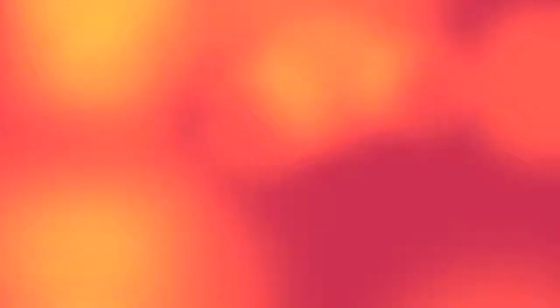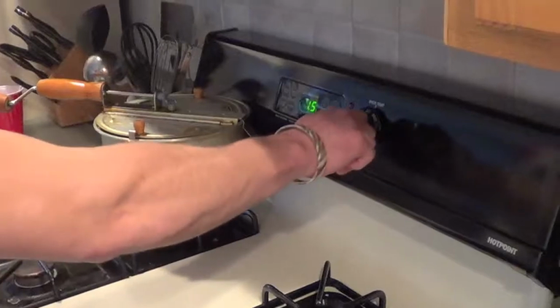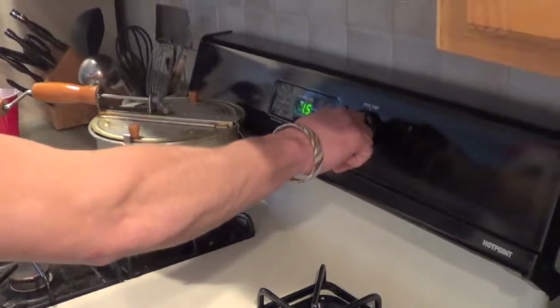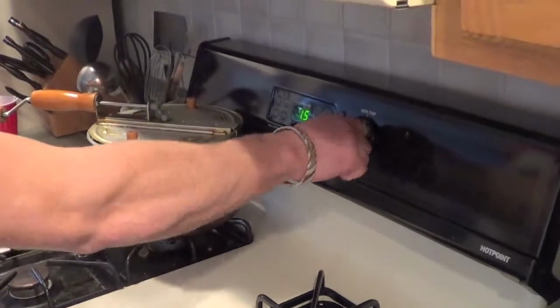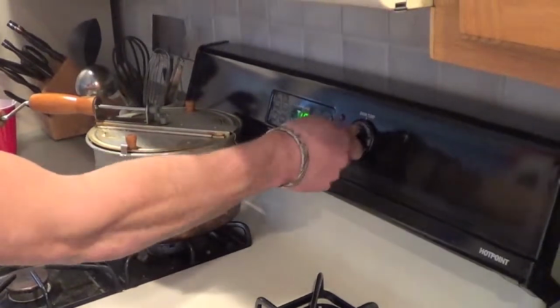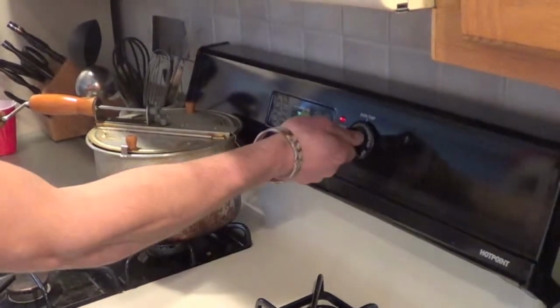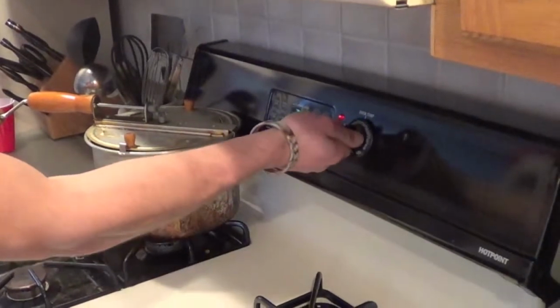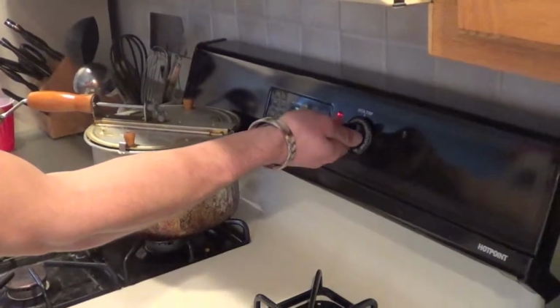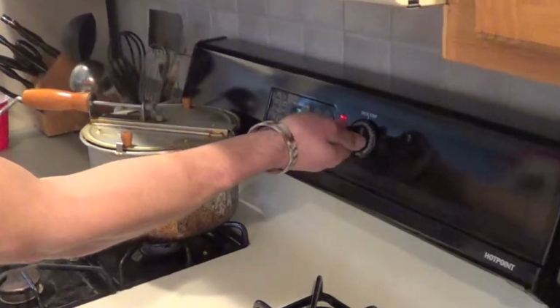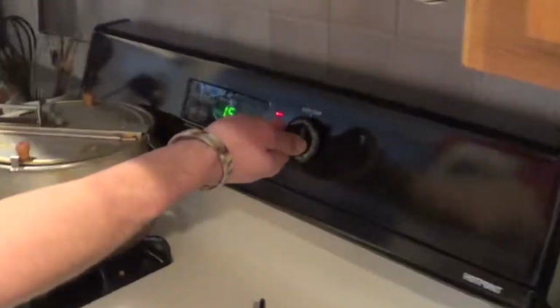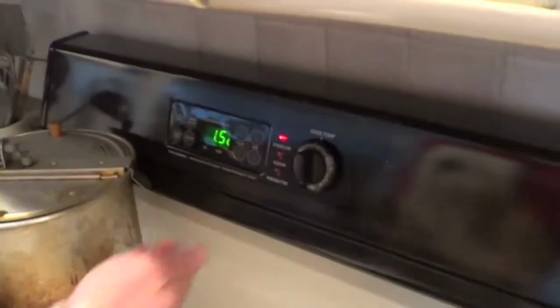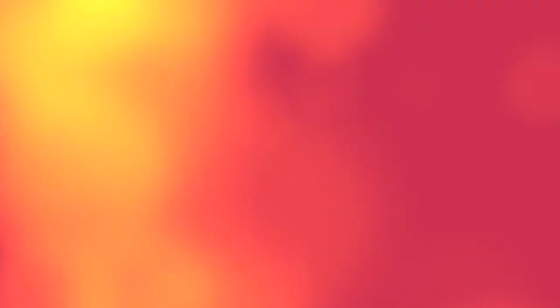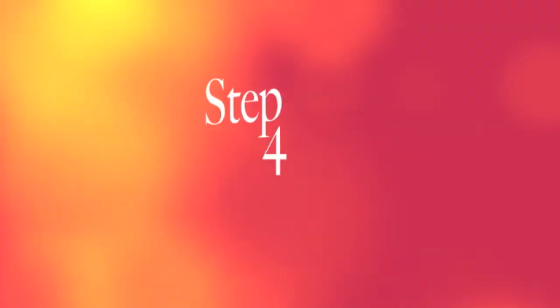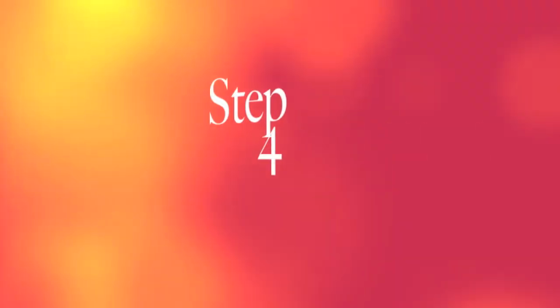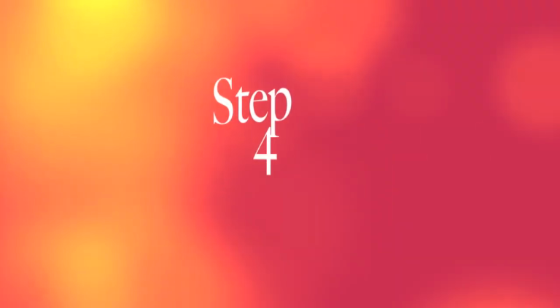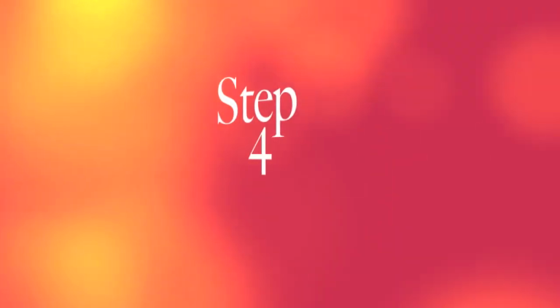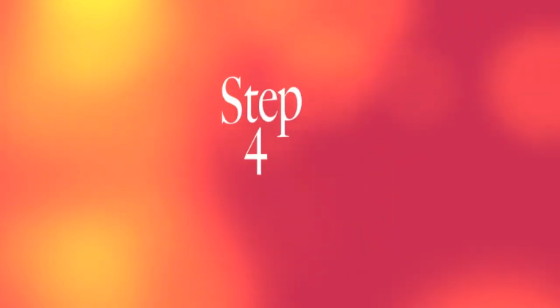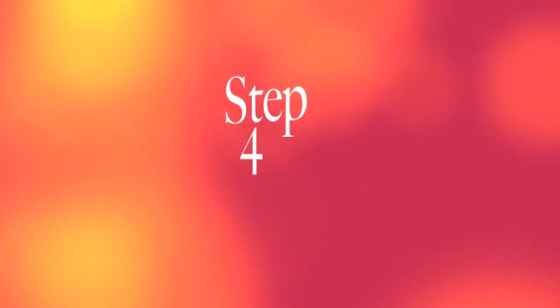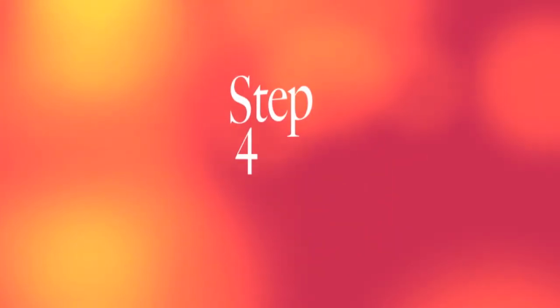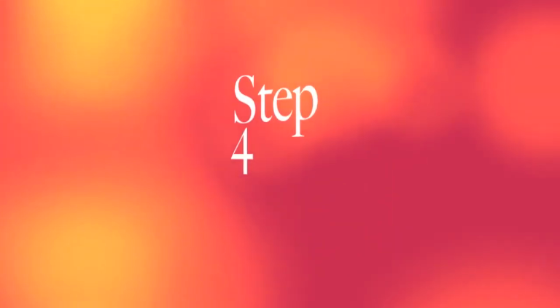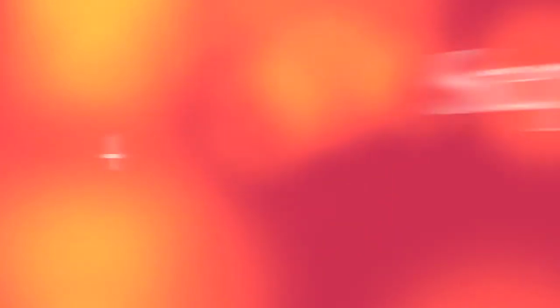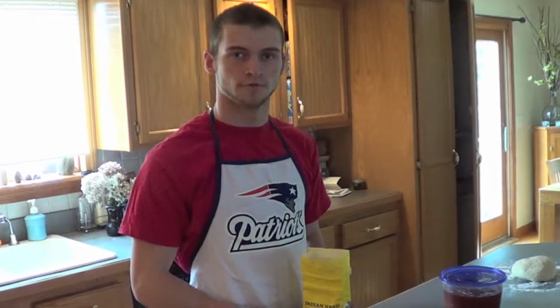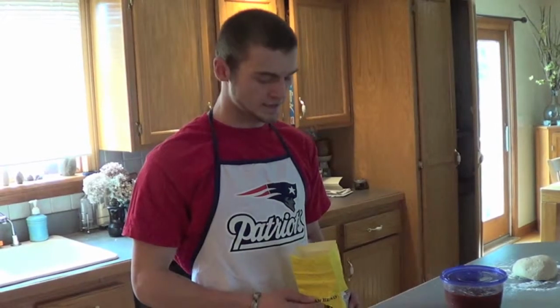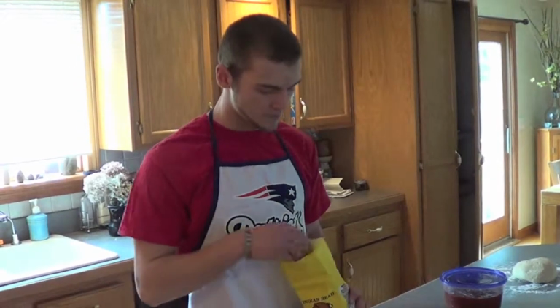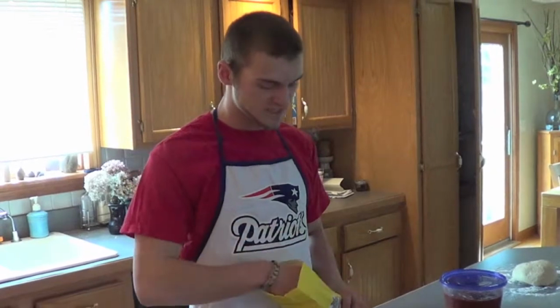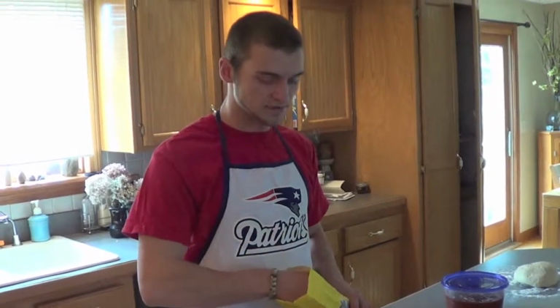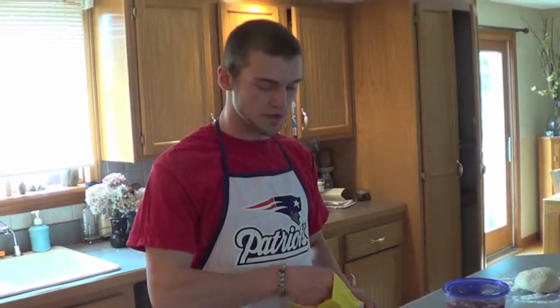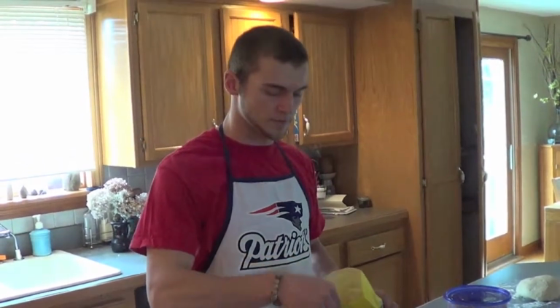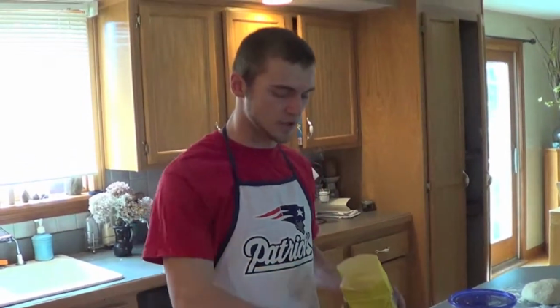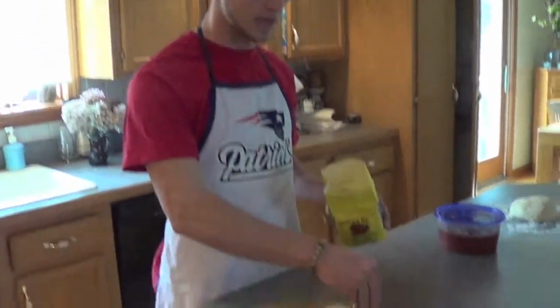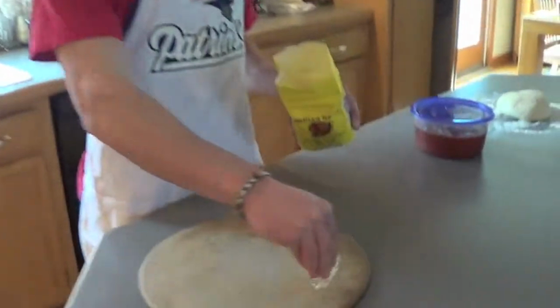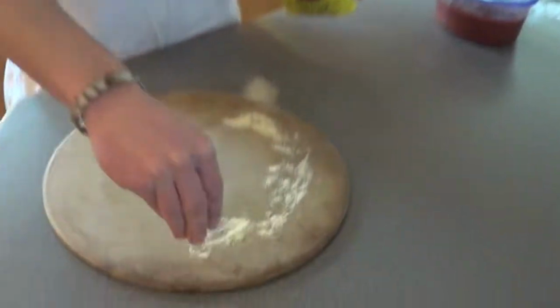Step three, you need to preheat your oven to 425. For your next step, you must evenly spread cornmeal across the top of your pizza stone.